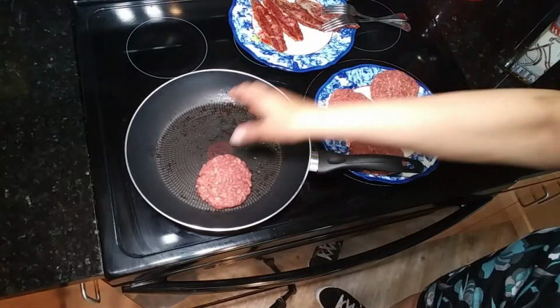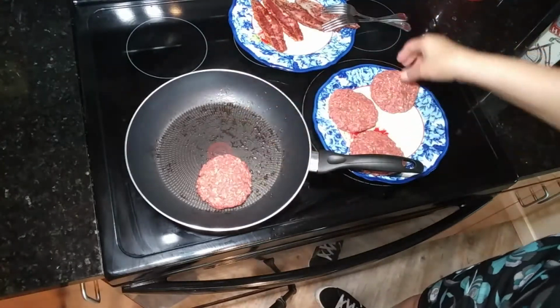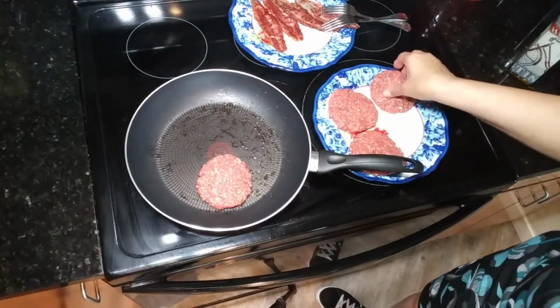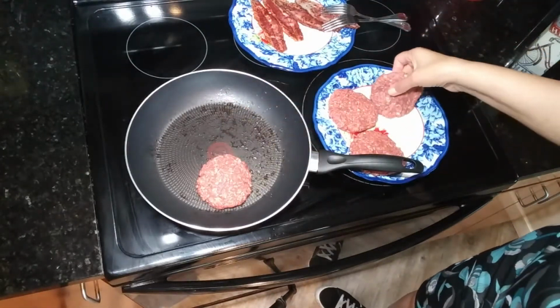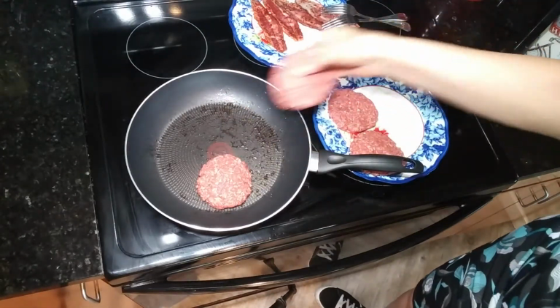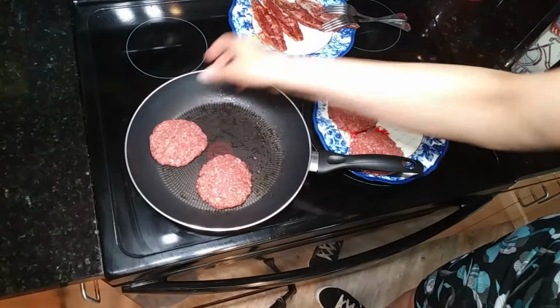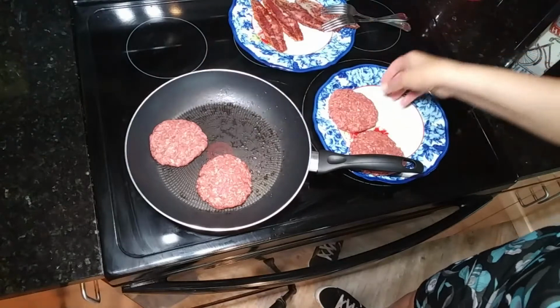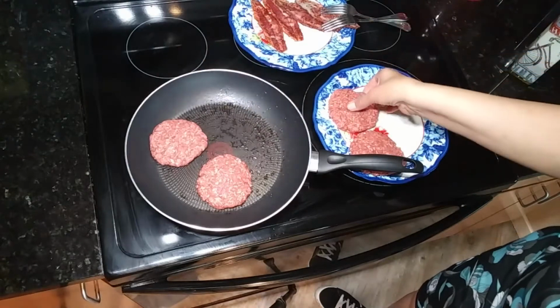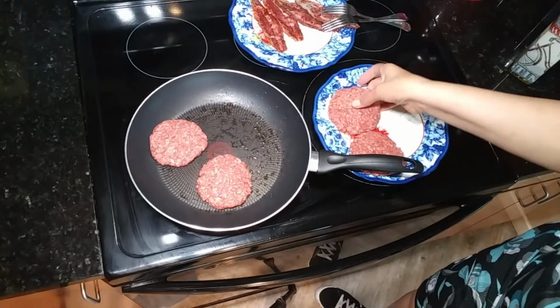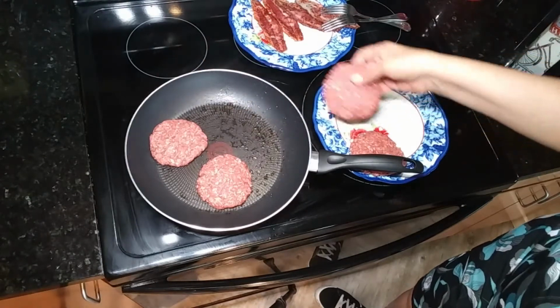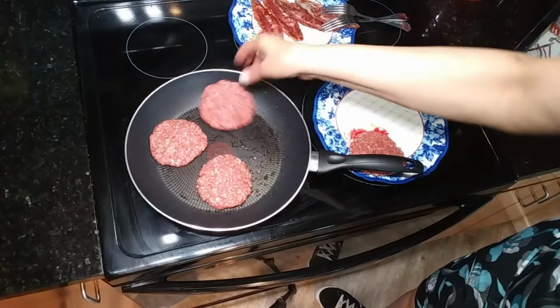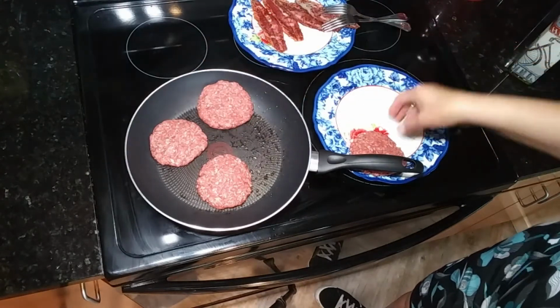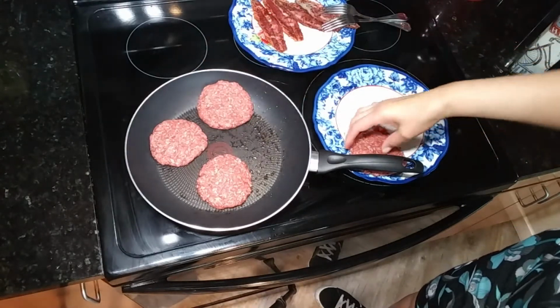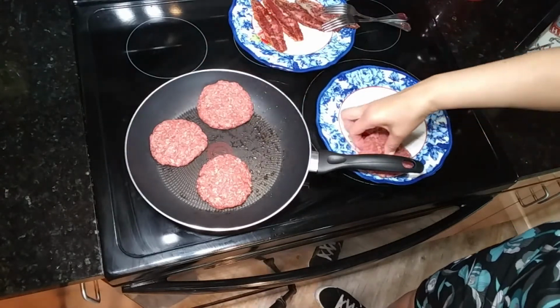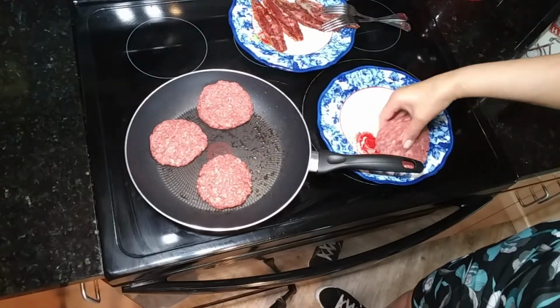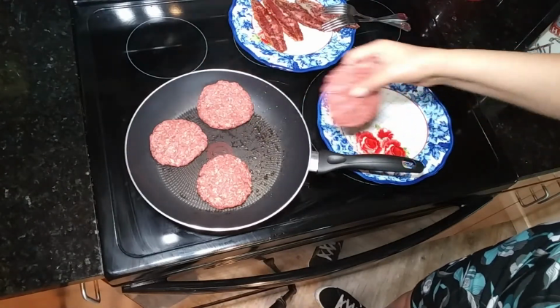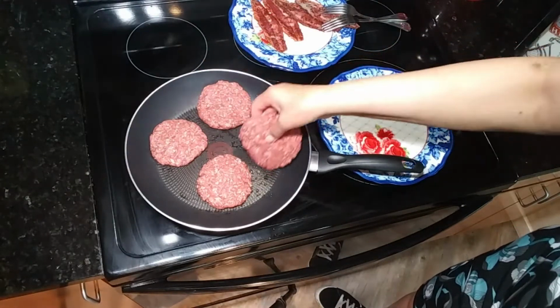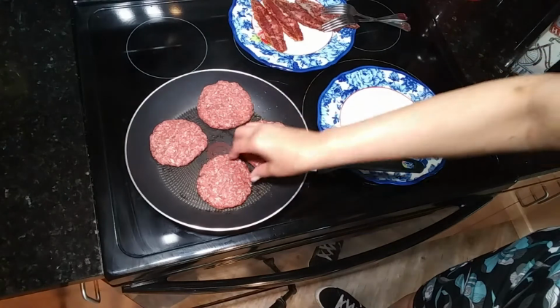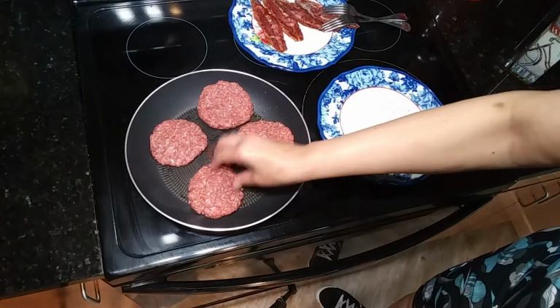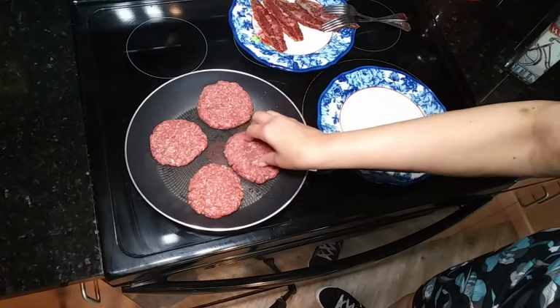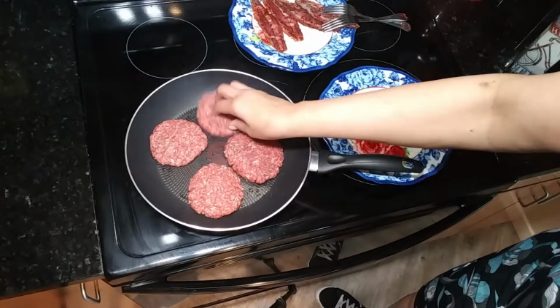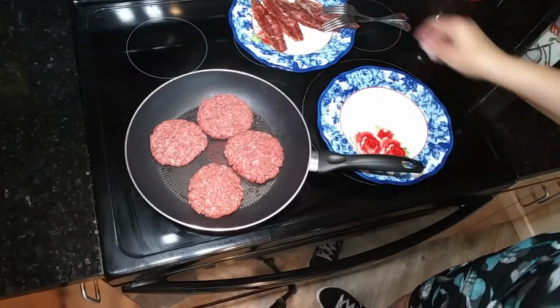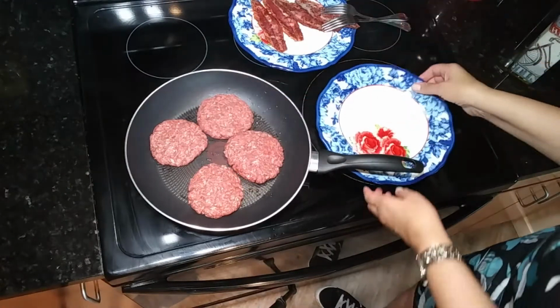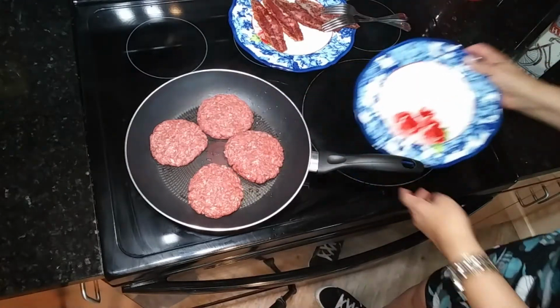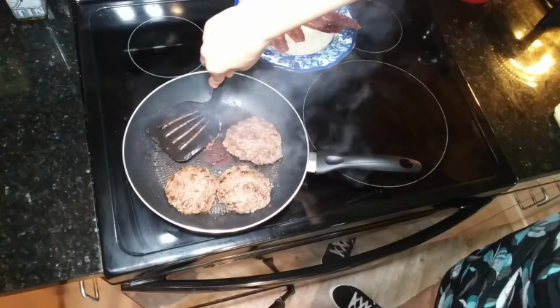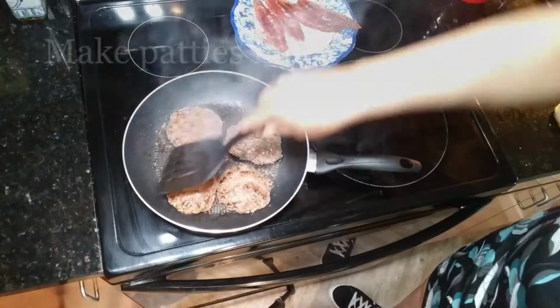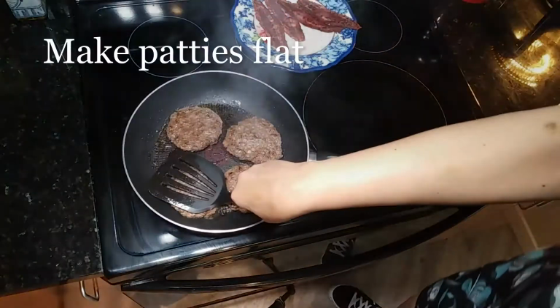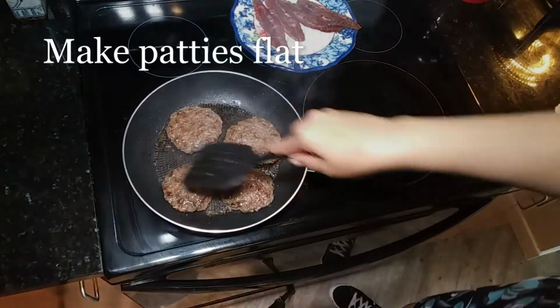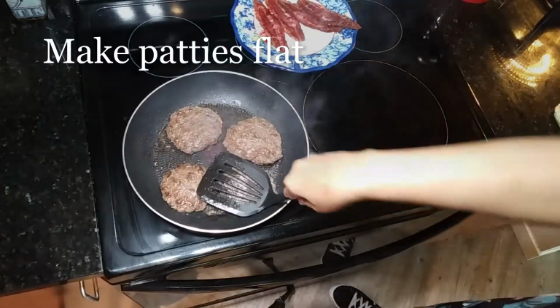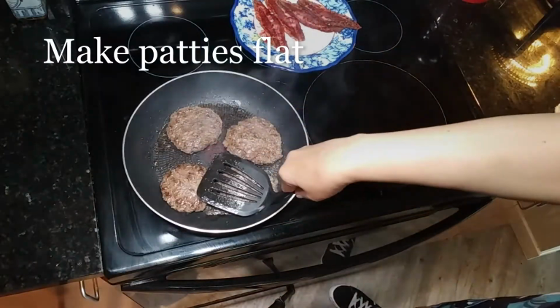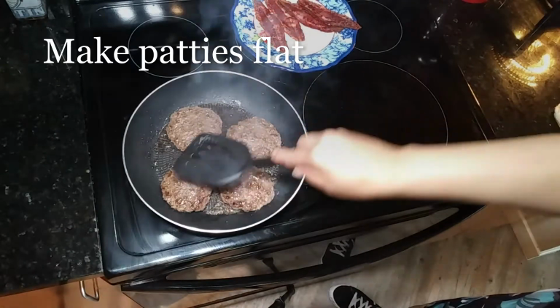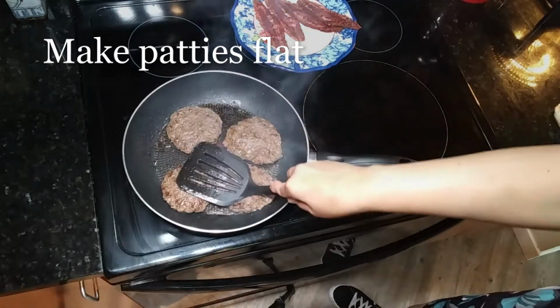I'm gonna pour those hamburger patties right into there to get all that flavor from that delicious pan where the bacon was sizzling. Want them to be nice and flat, just like that.